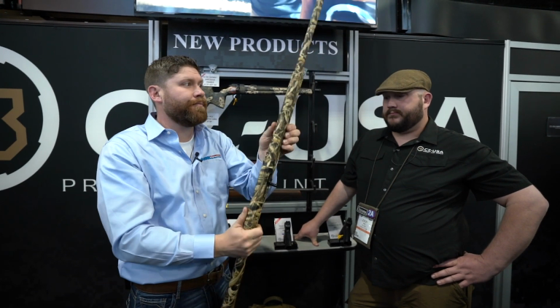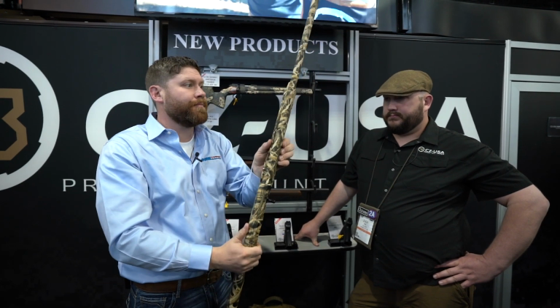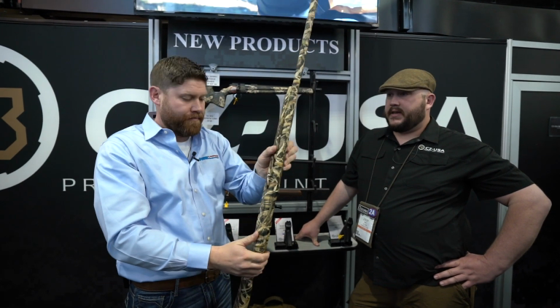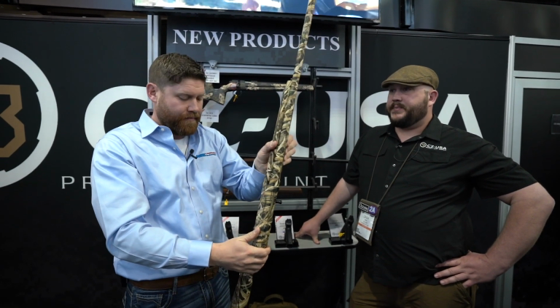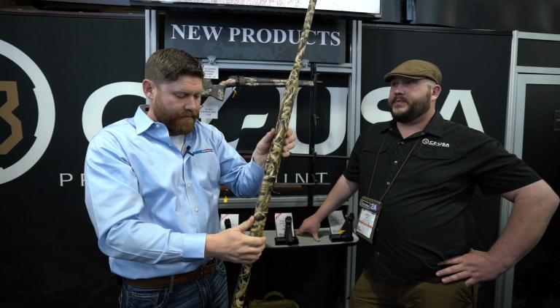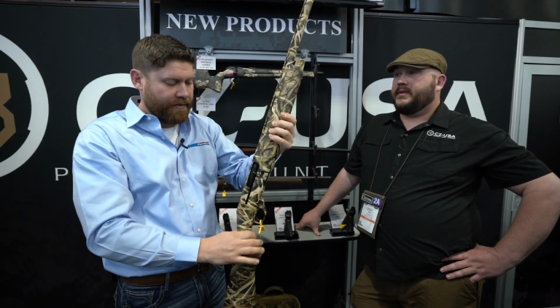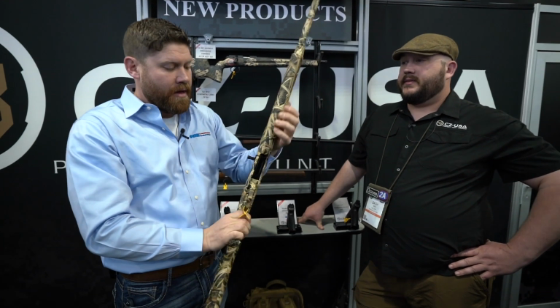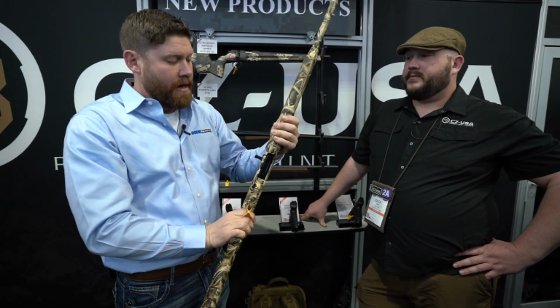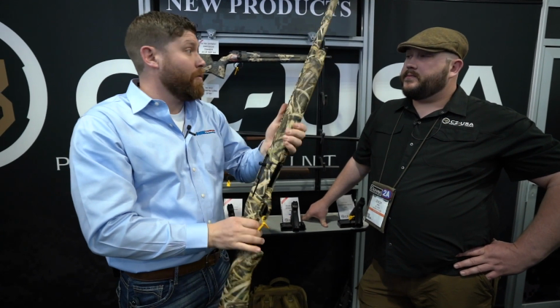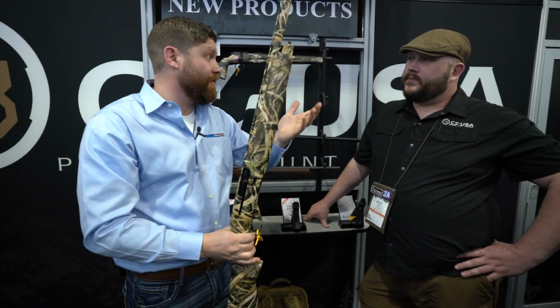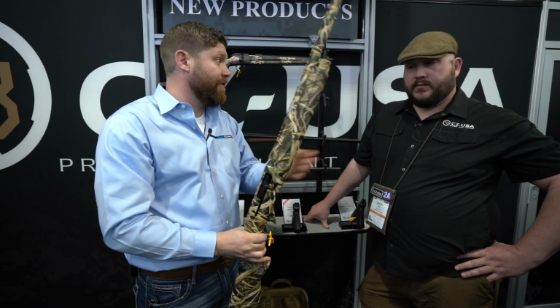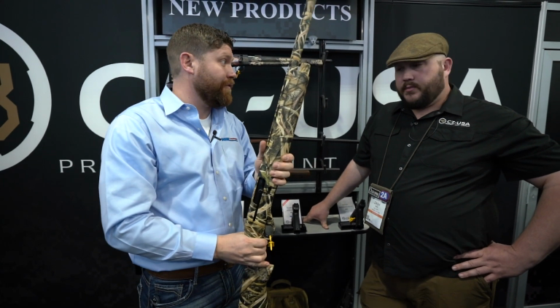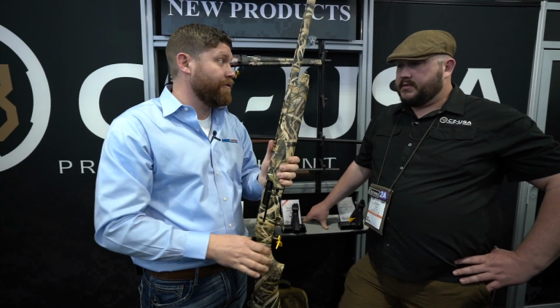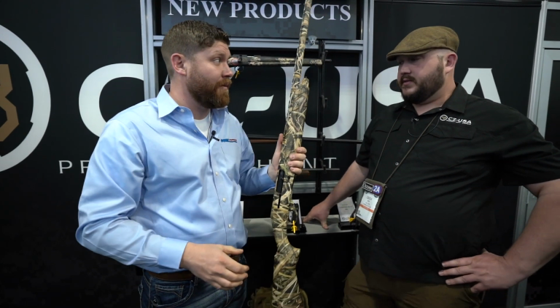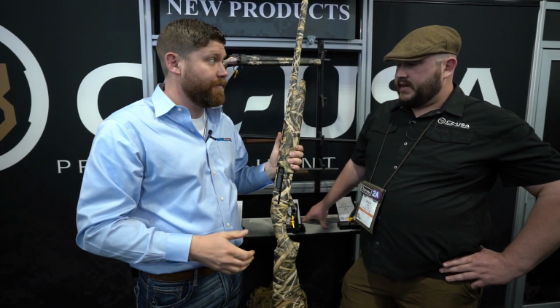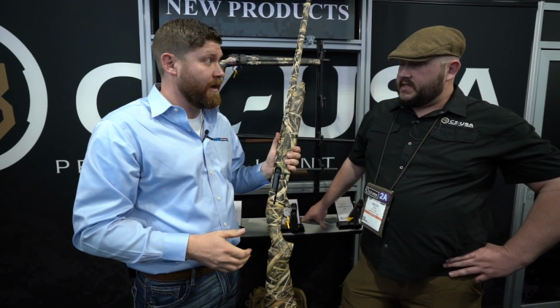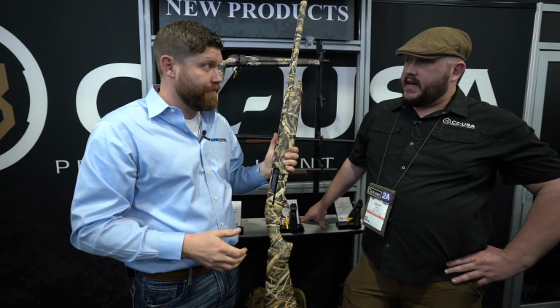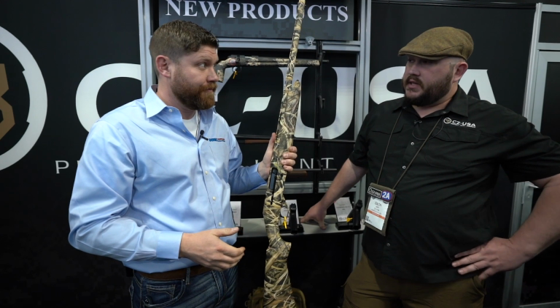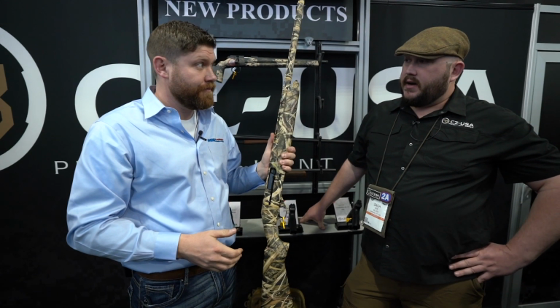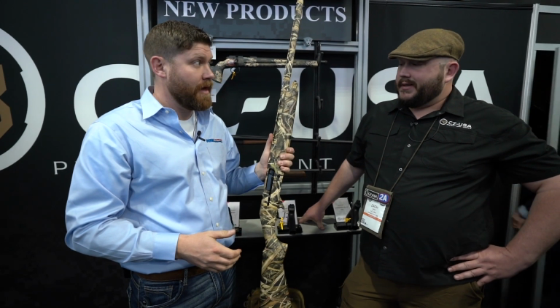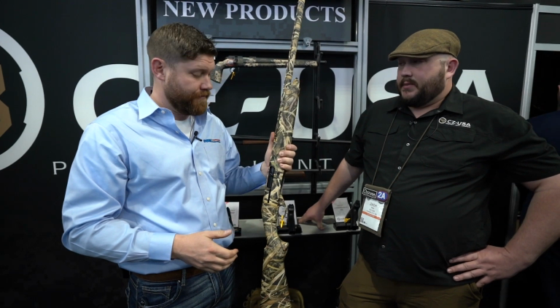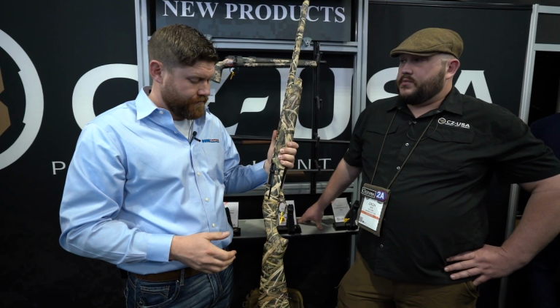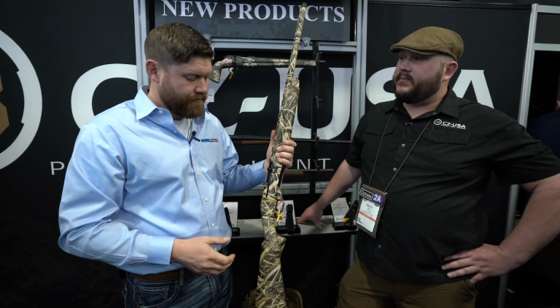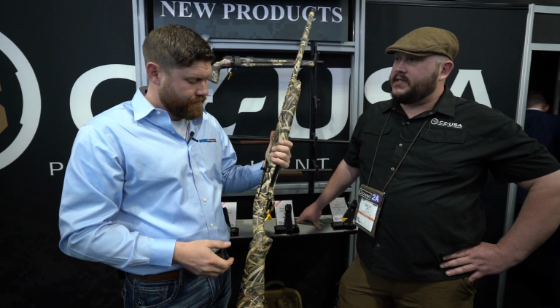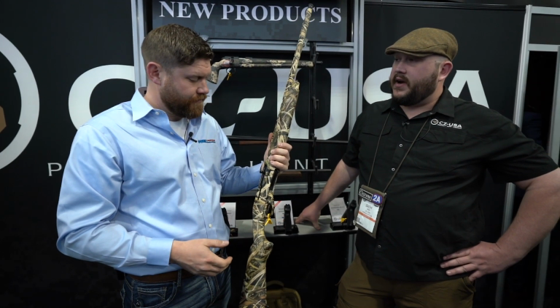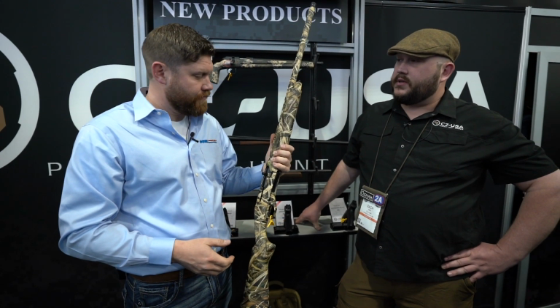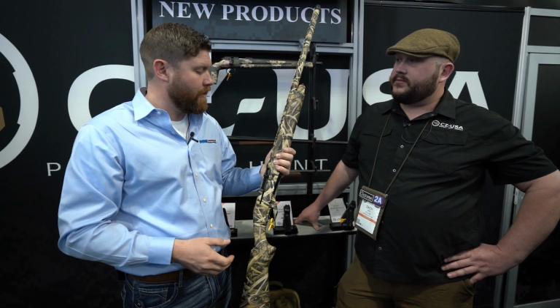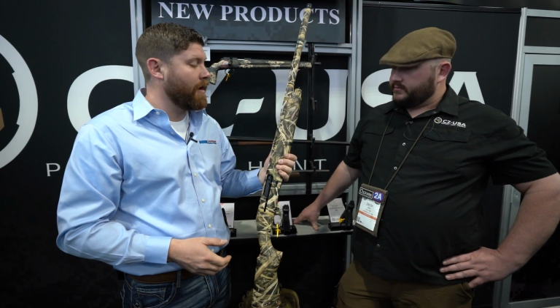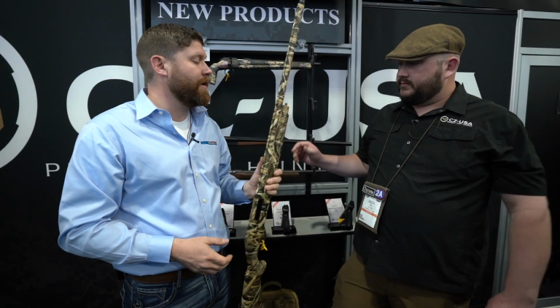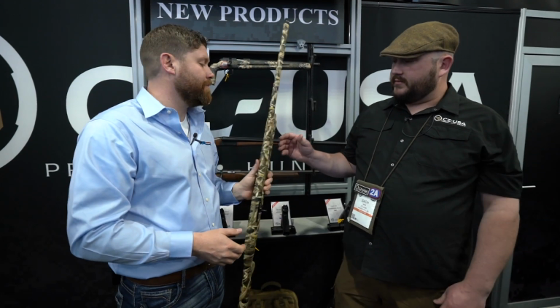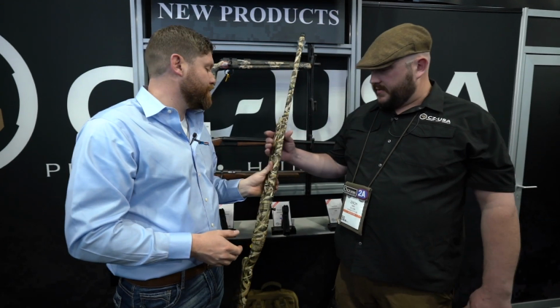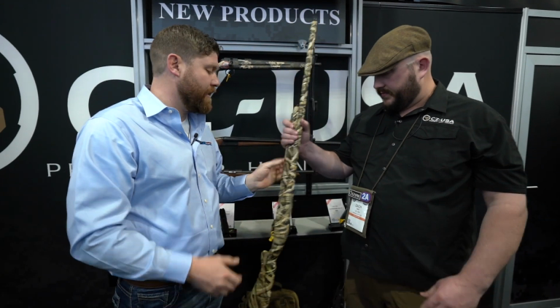For more information, head over to cz-usa.com. They're also on social media at CZ USA Firearms. Thanks Zach, appreciate it.